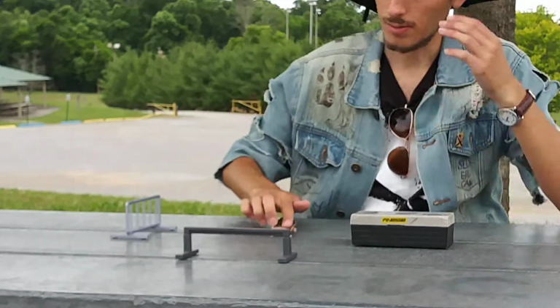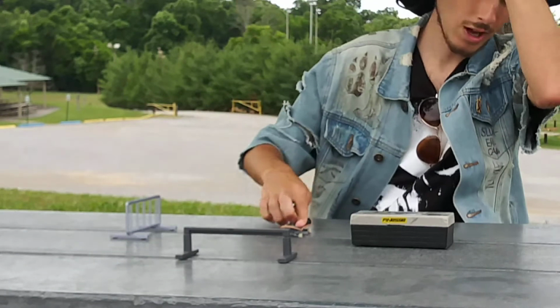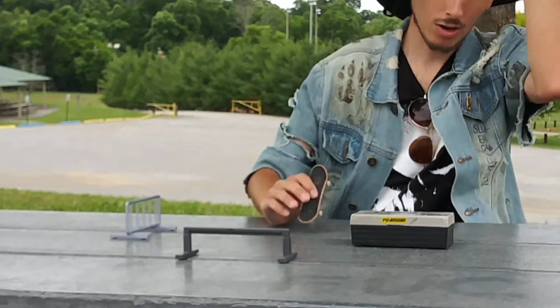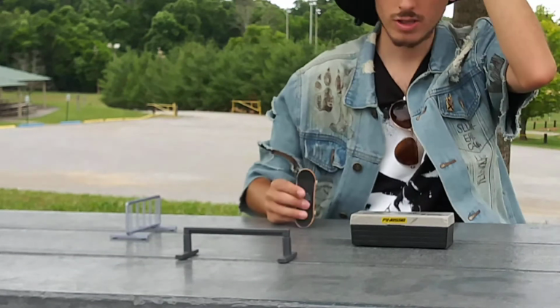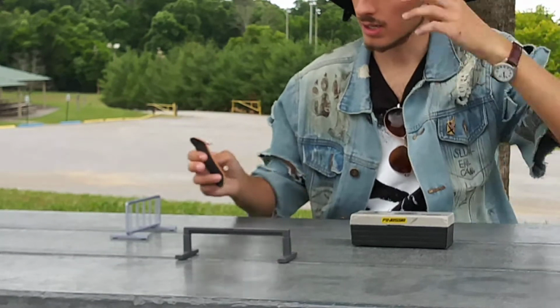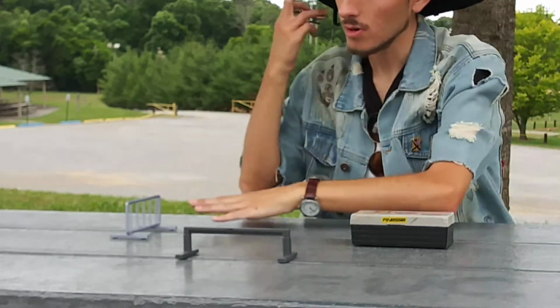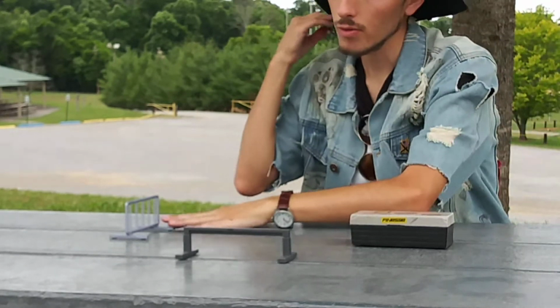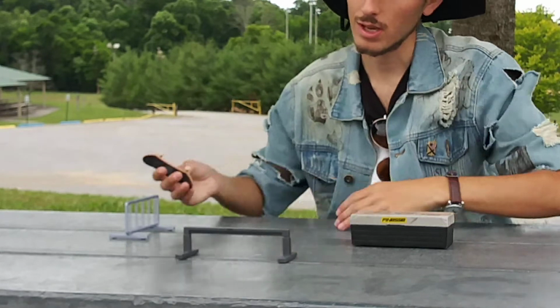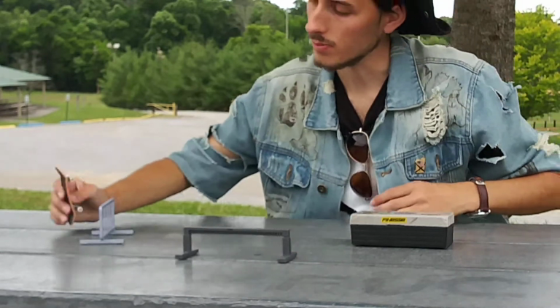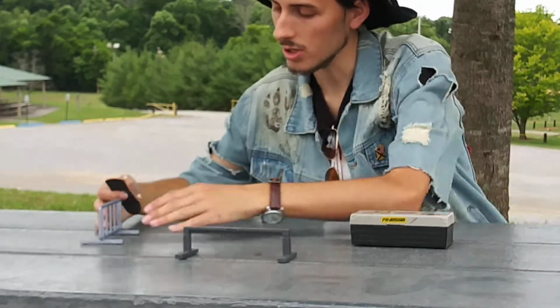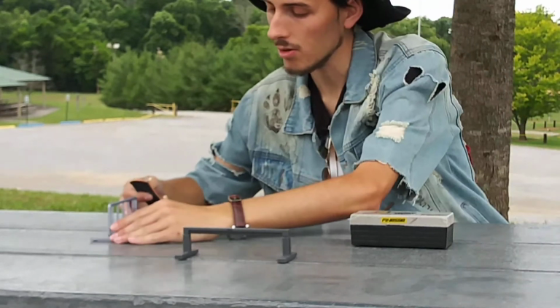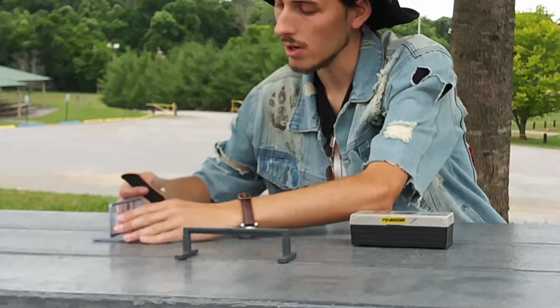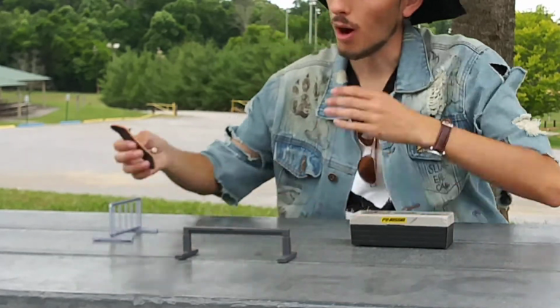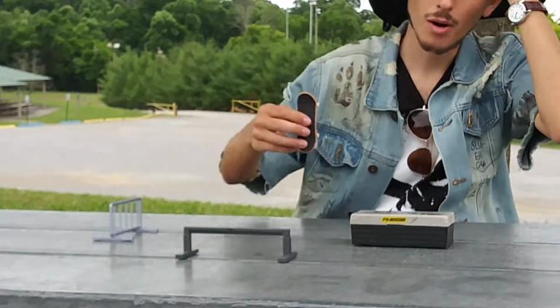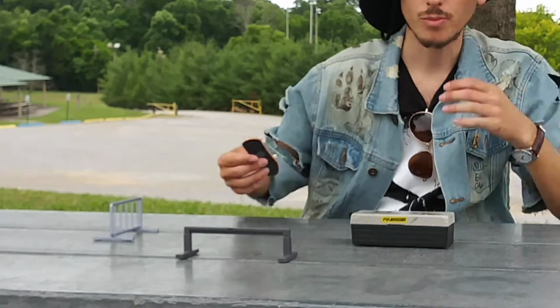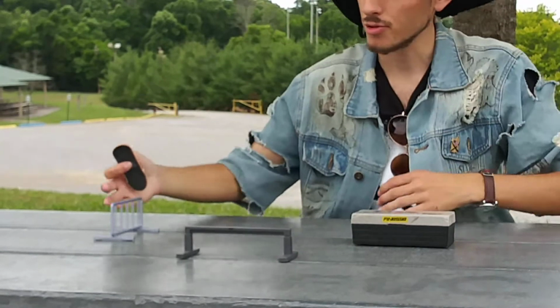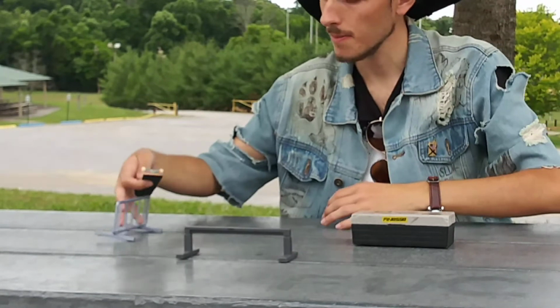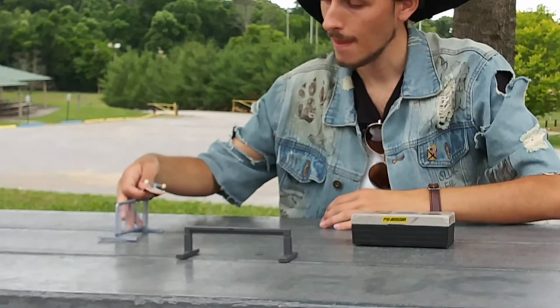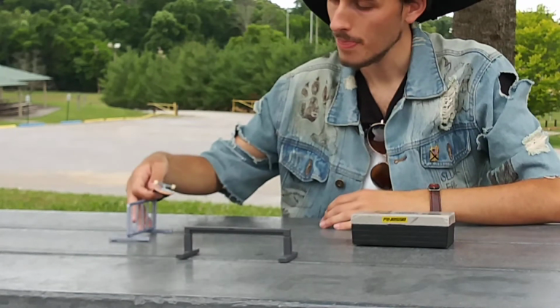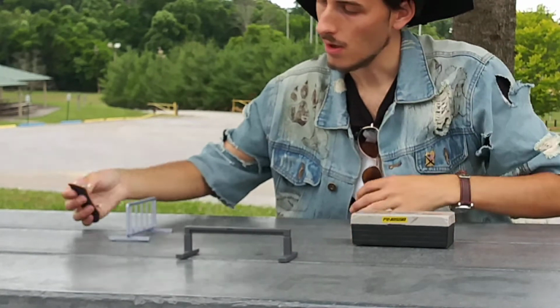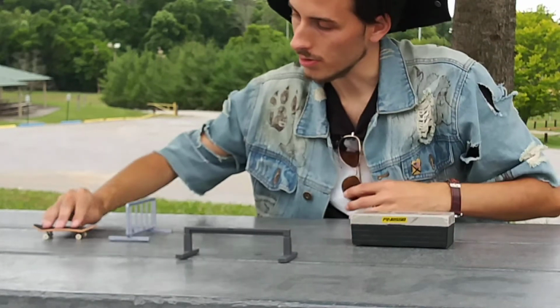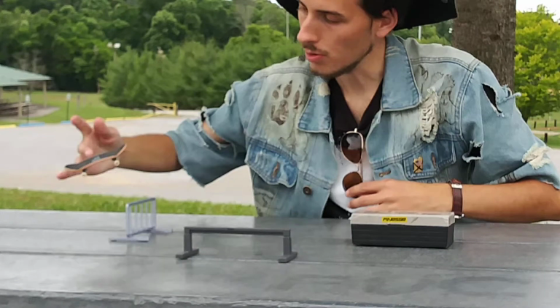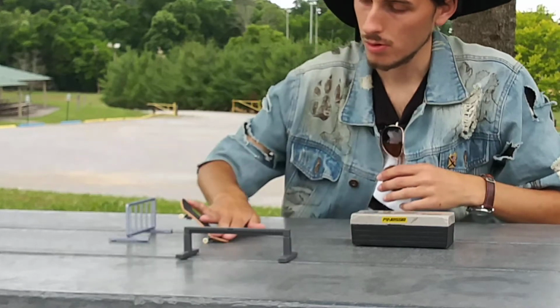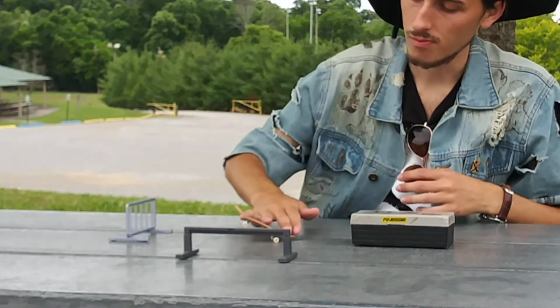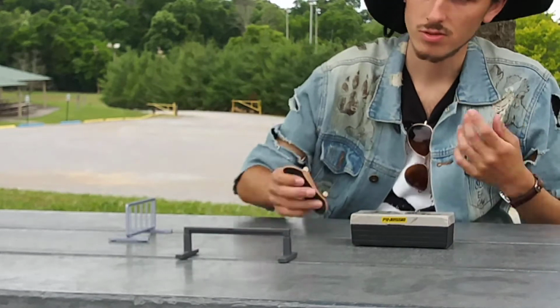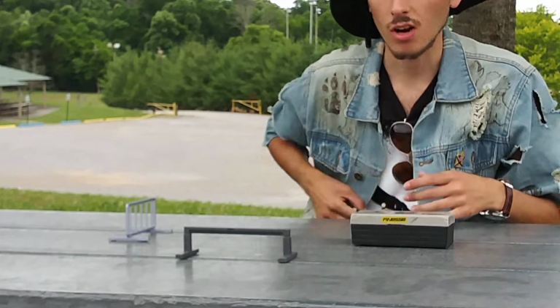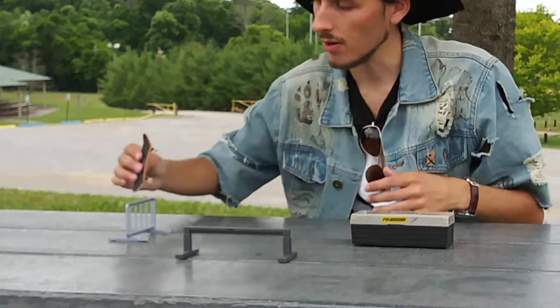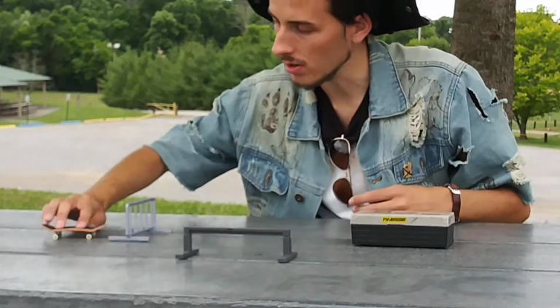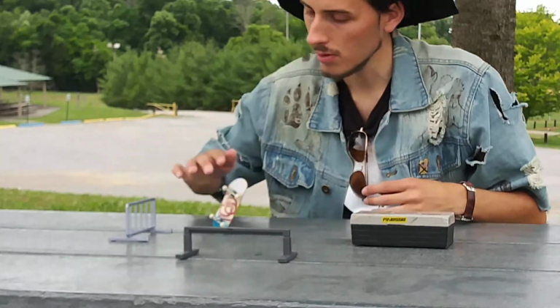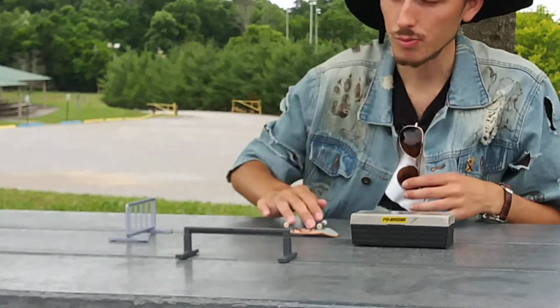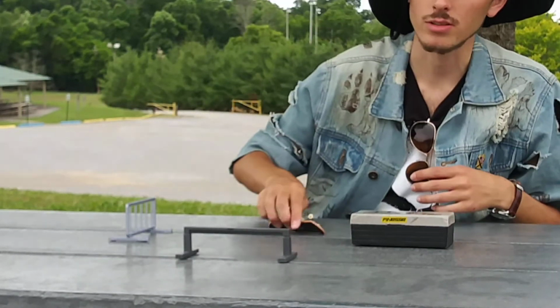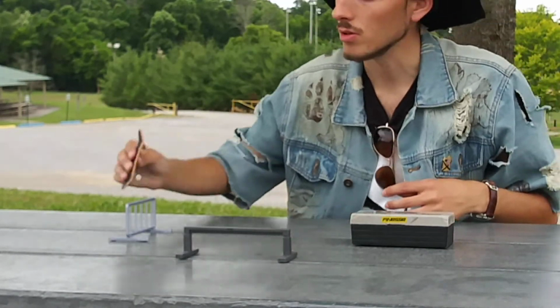I'm not going to lie, it's kind of hard tech decking over these things because you've got to learn to pop it up when you pop the tricks. And when you do, it turns out alright. It takes practice though, you know.